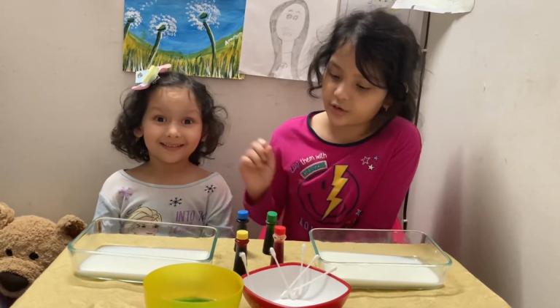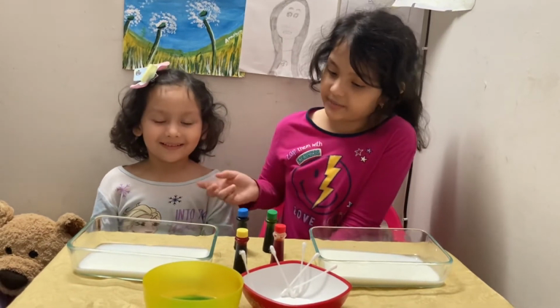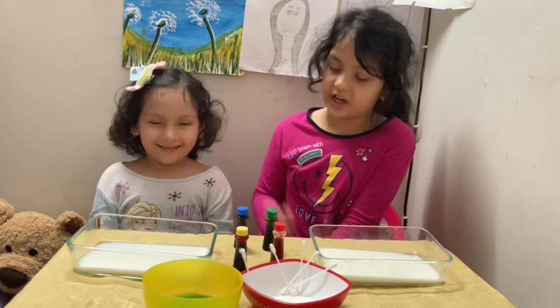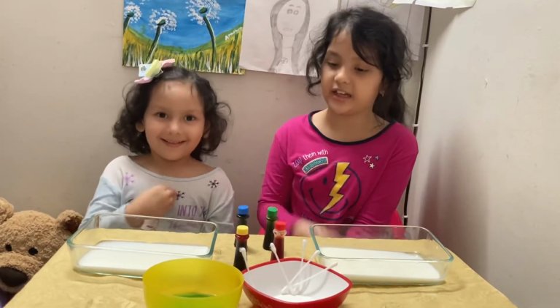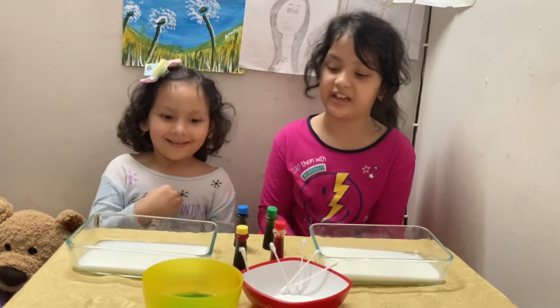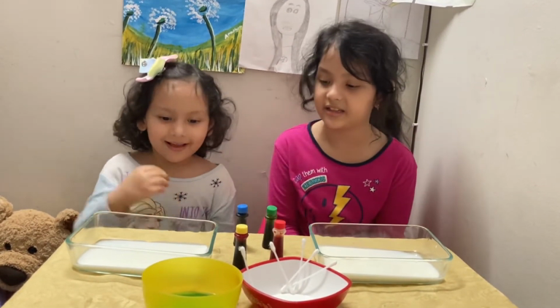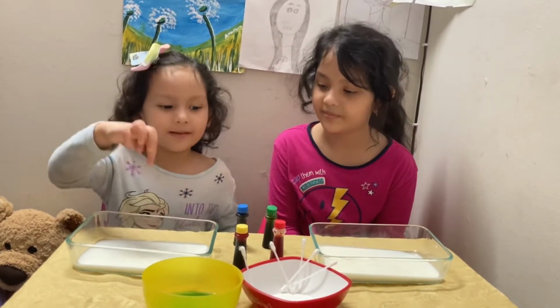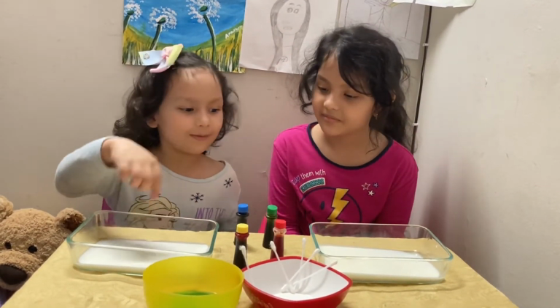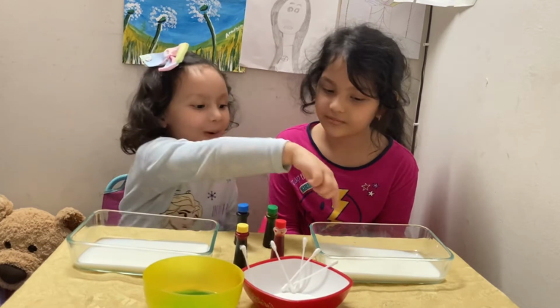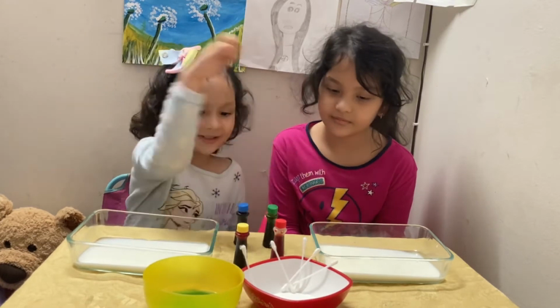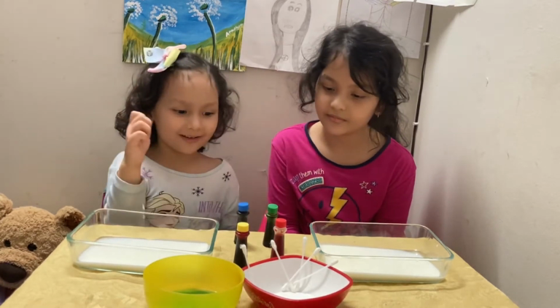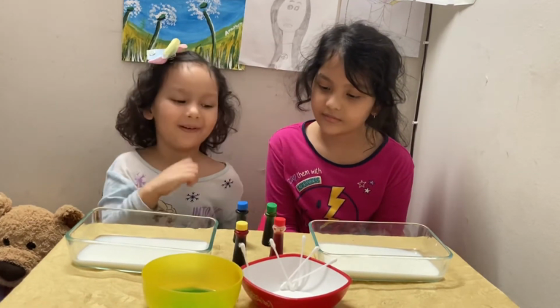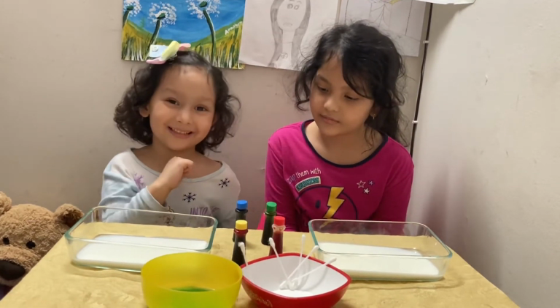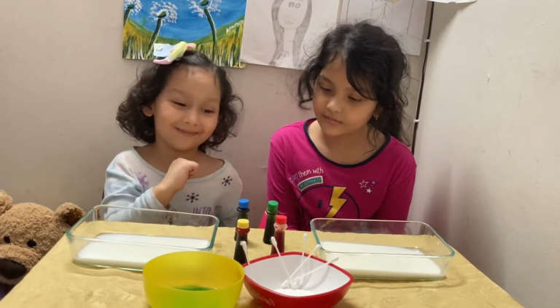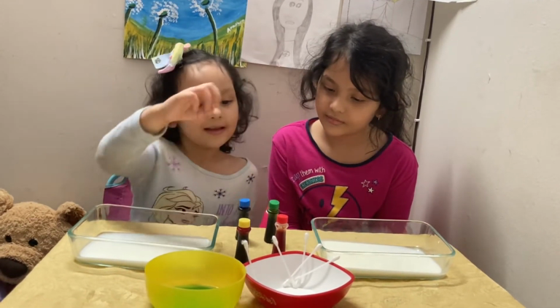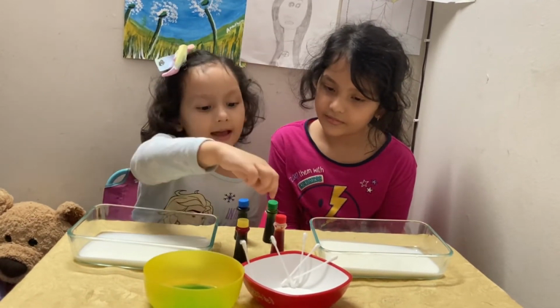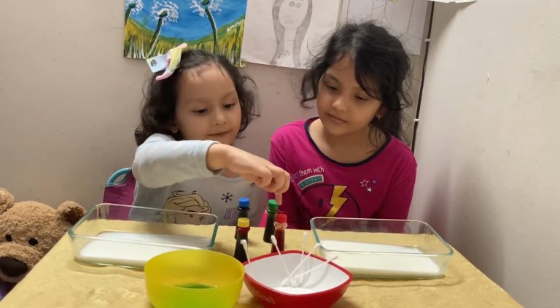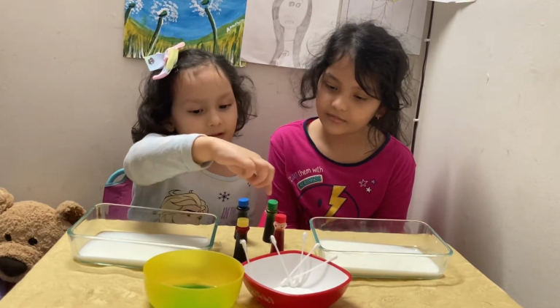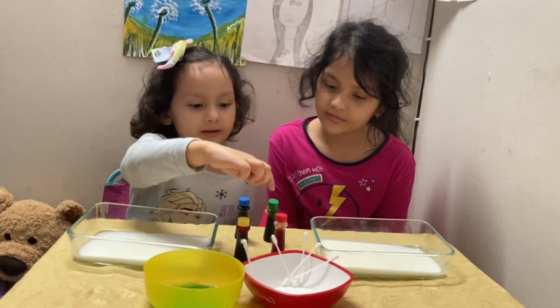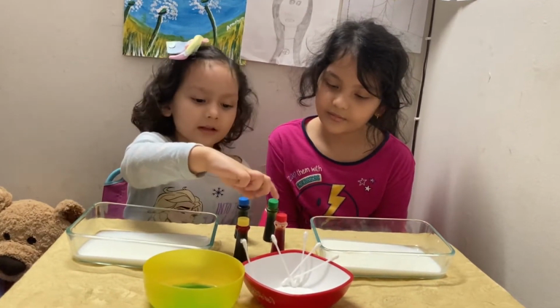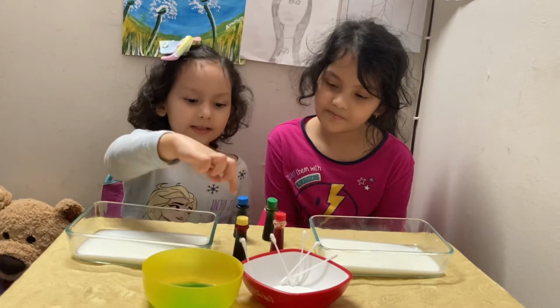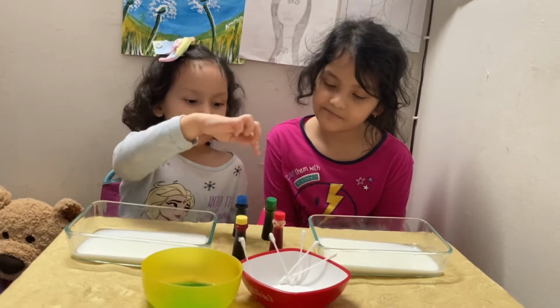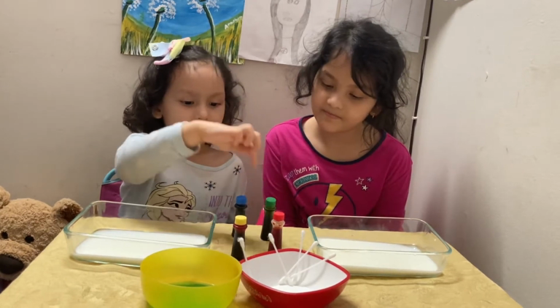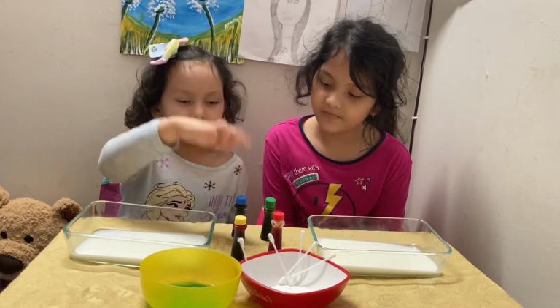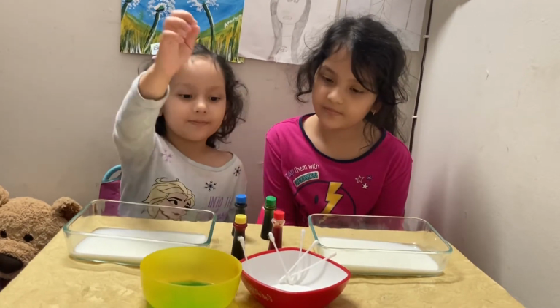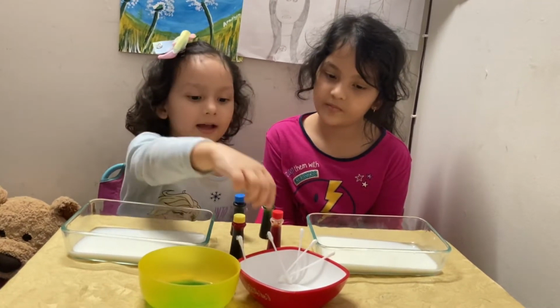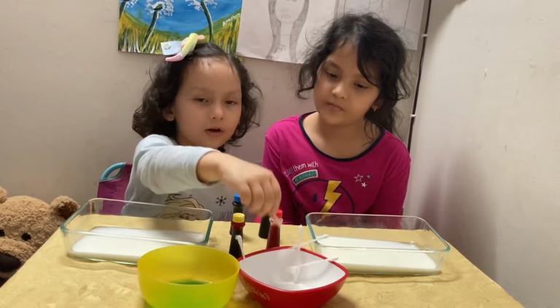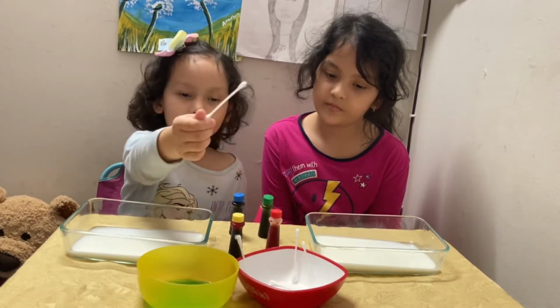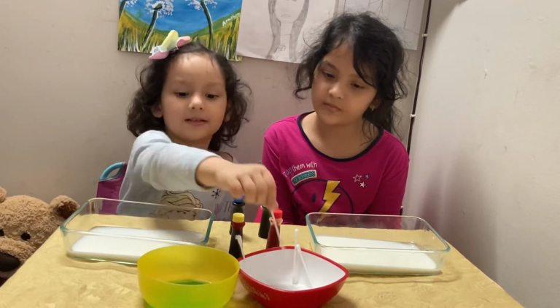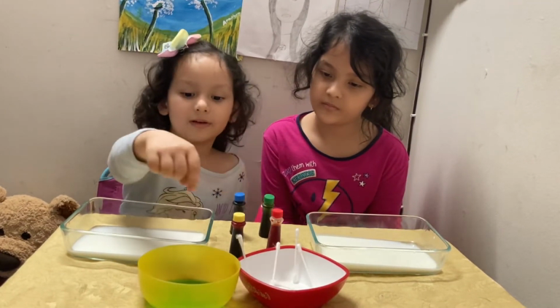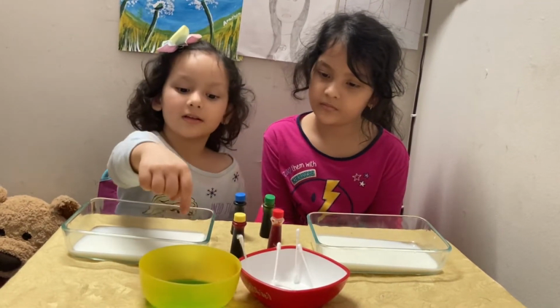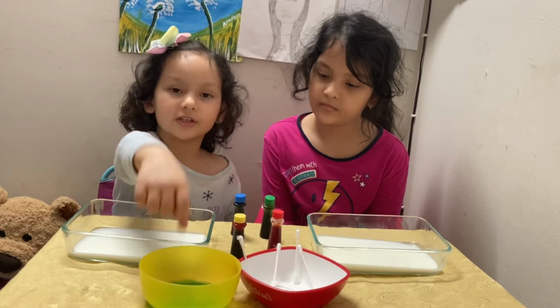So she's going to be telling the ingredients. We need milk — she got behind my sister. And food coloring: the colors are yellow, green, and blue. And cotton swabs with dish soap.